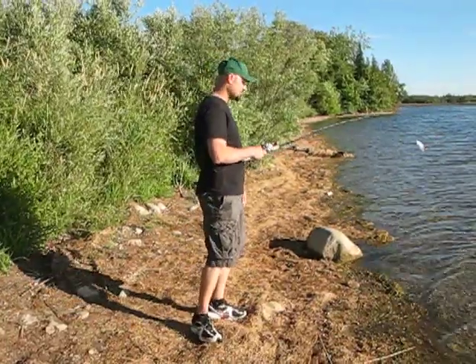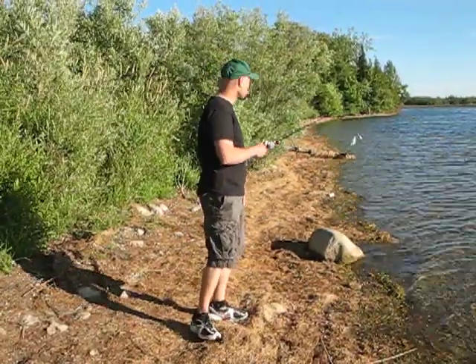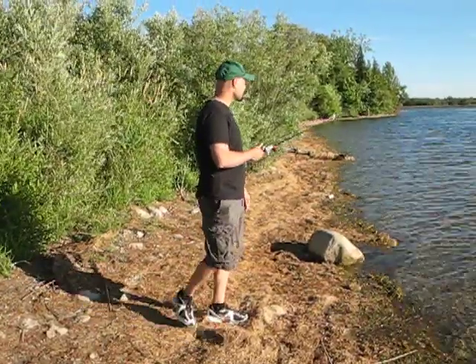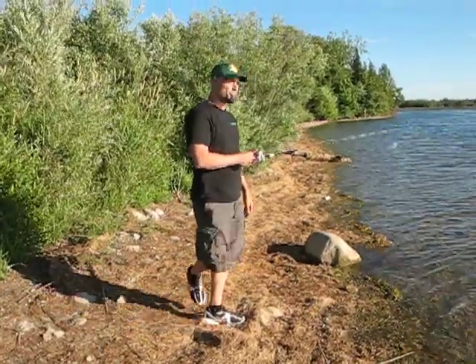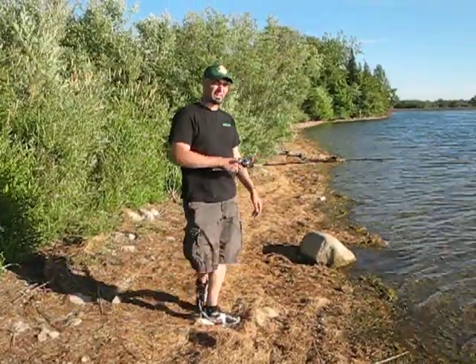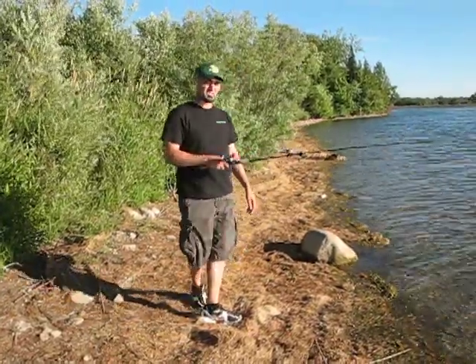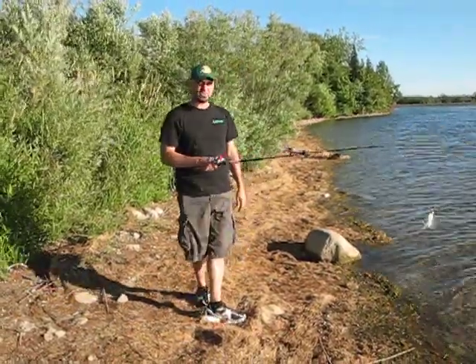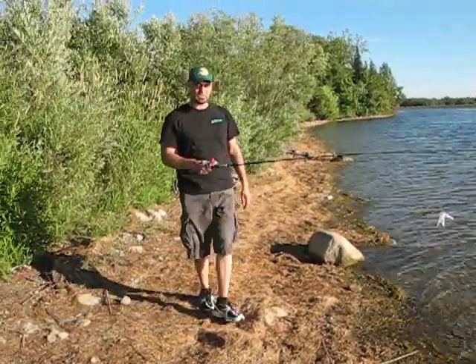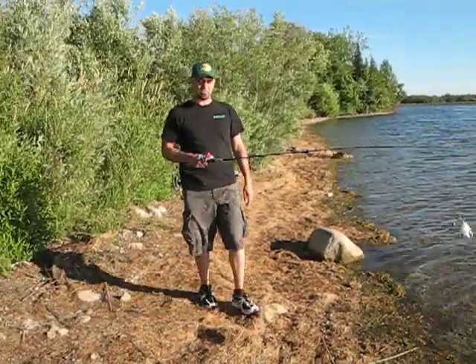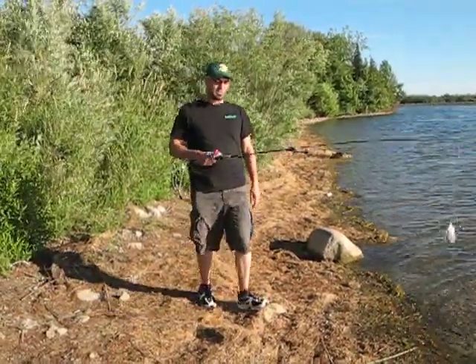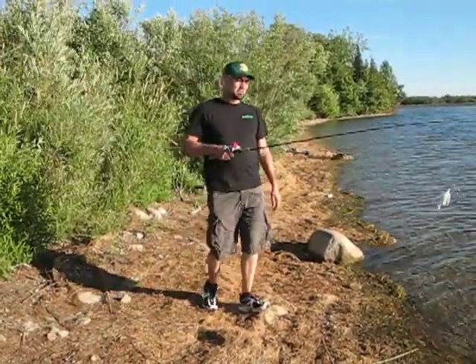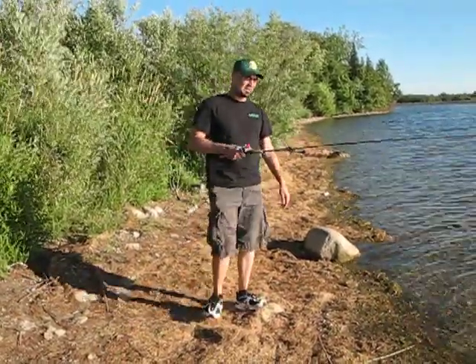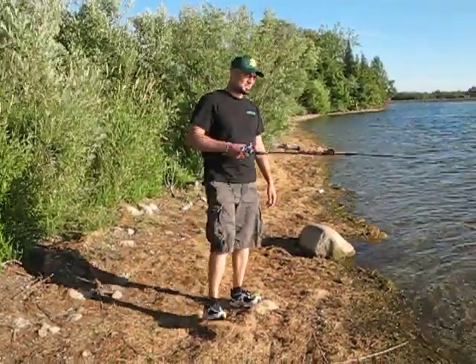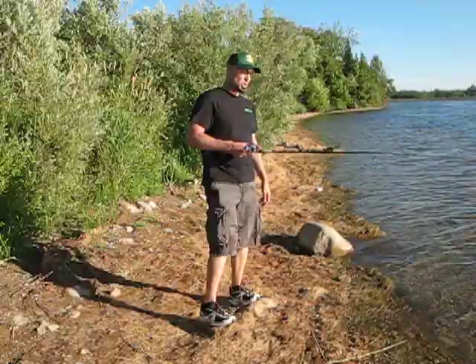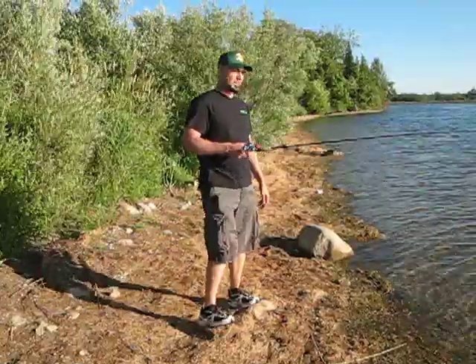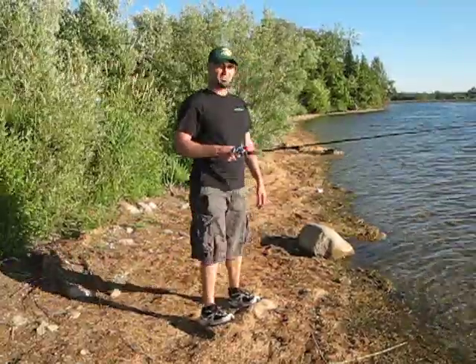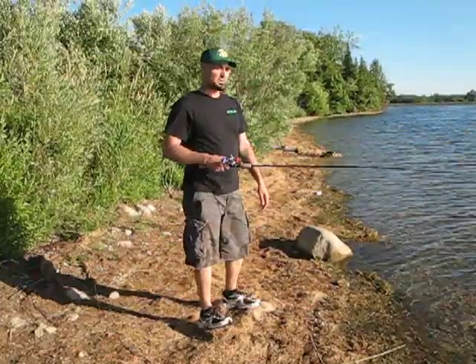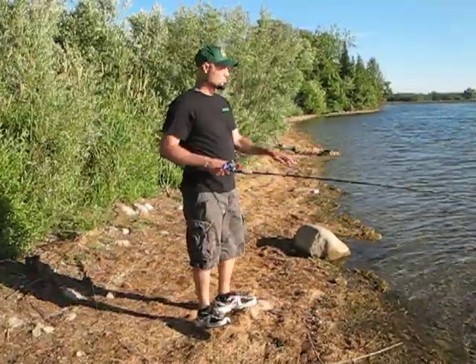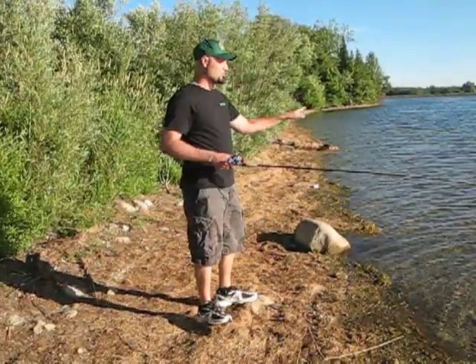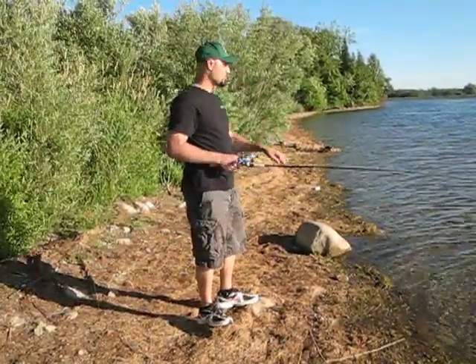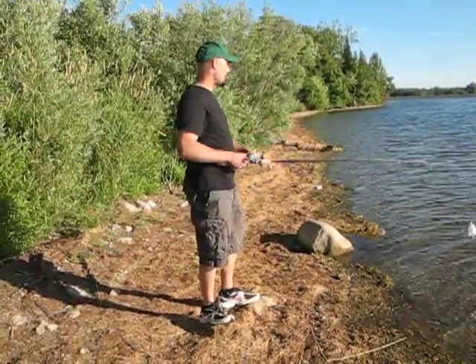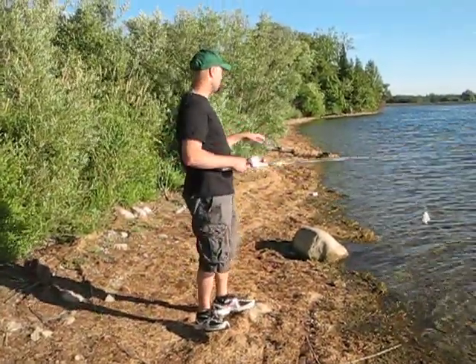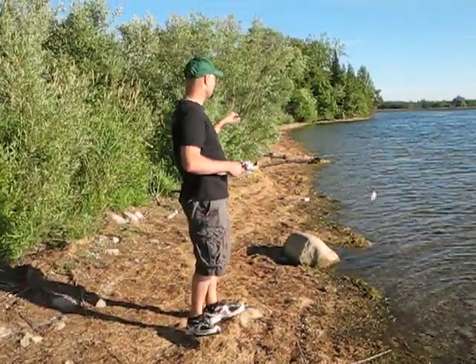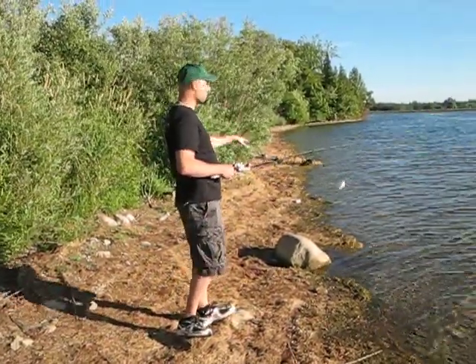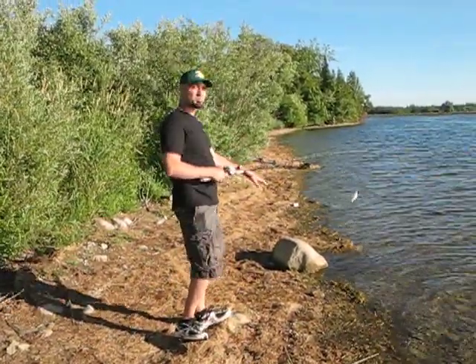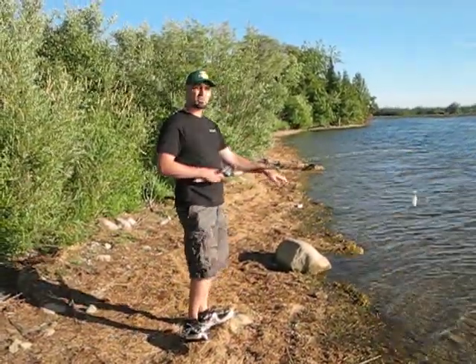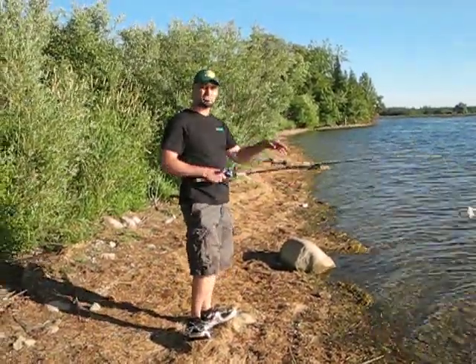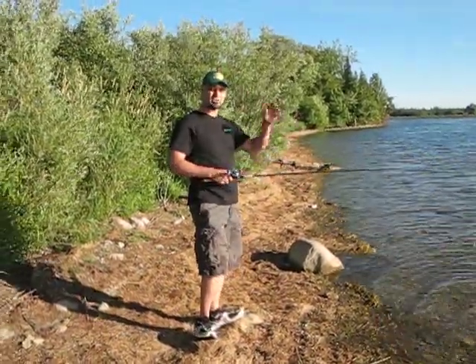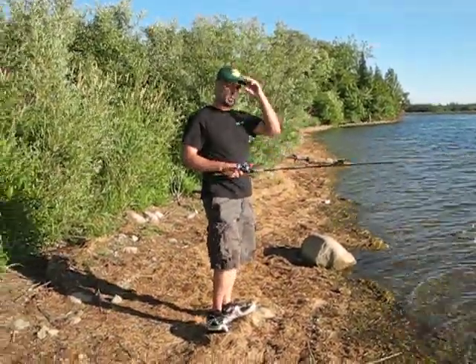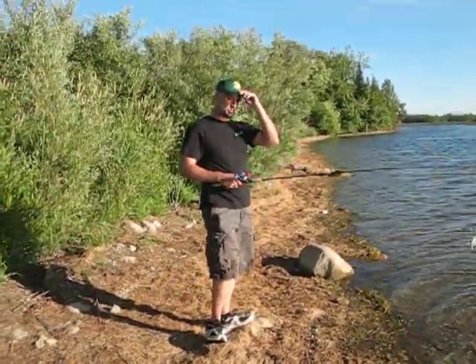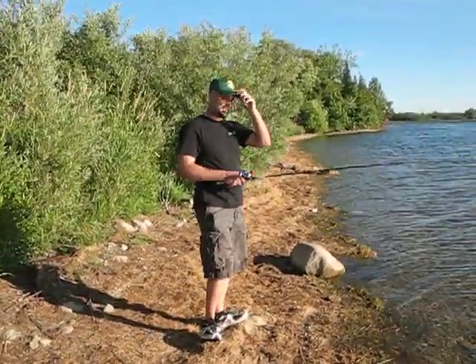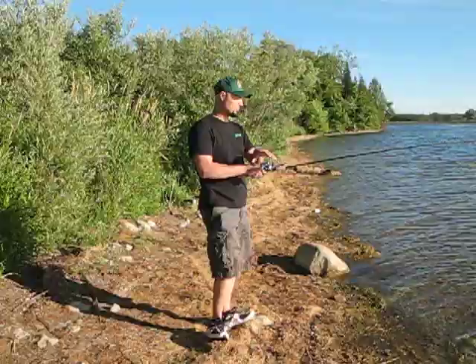This blog is going to be about fan casting. I've actually done a lot of fan casting, blogging, and some videos from a boat — nothing from a shoreline — so it was kind of a good opportunity to get out here.